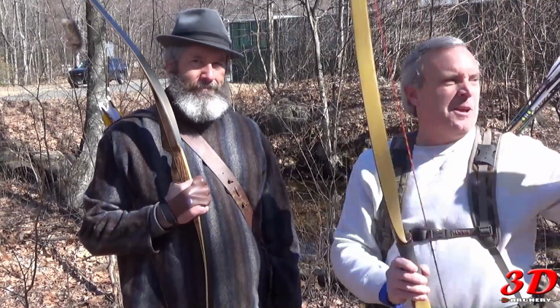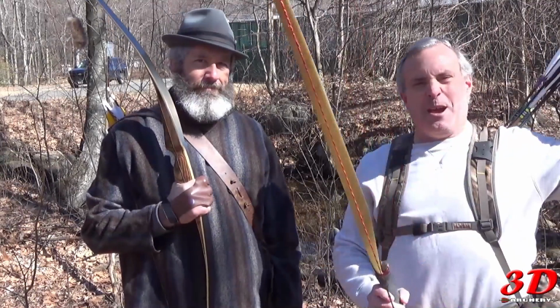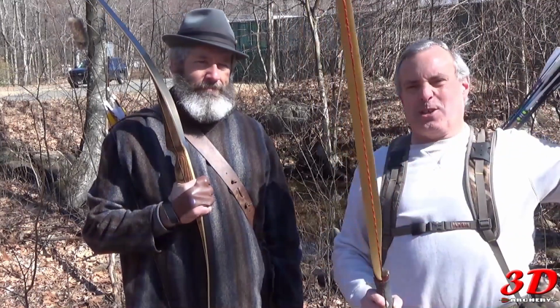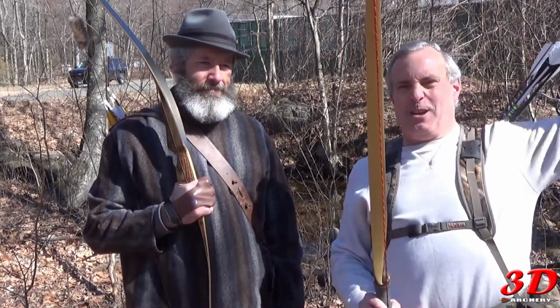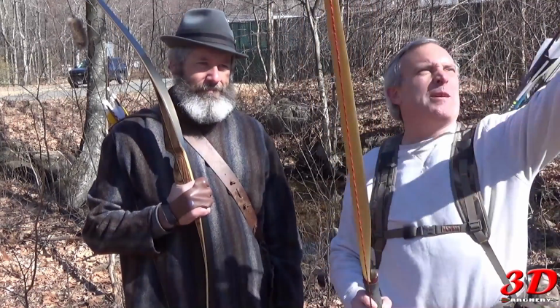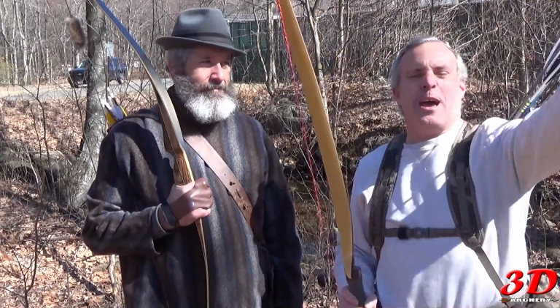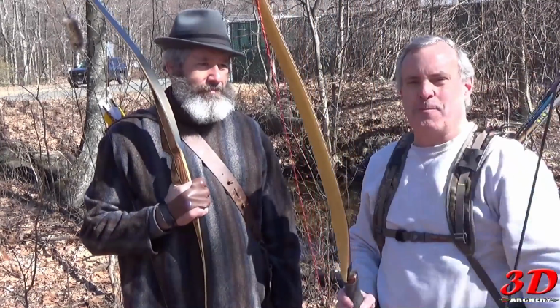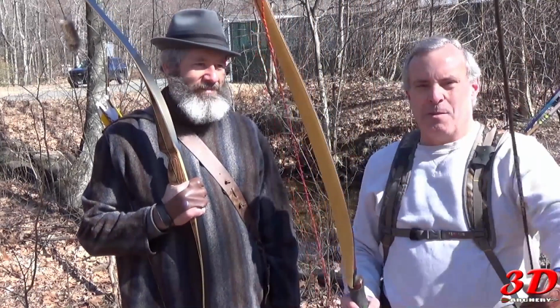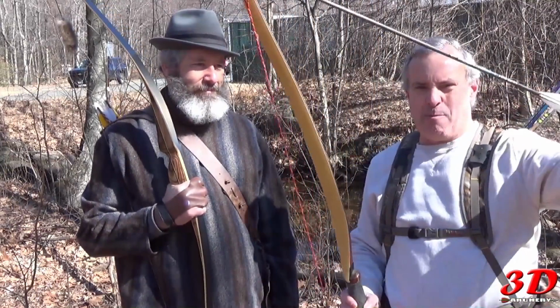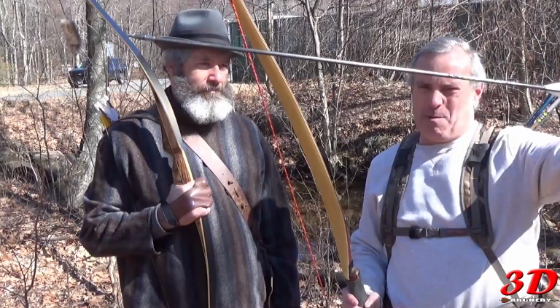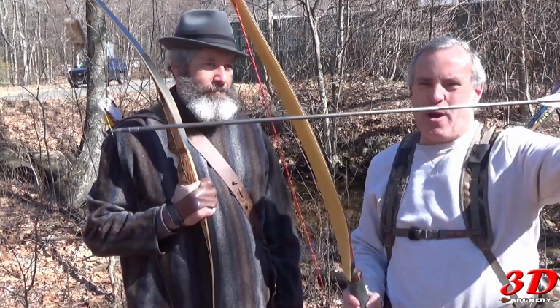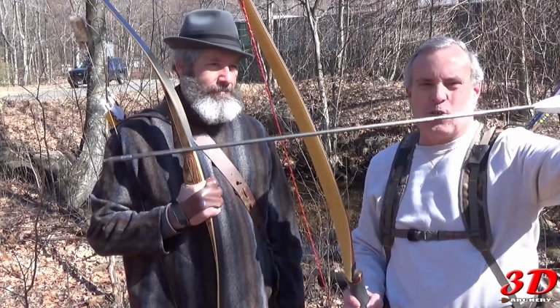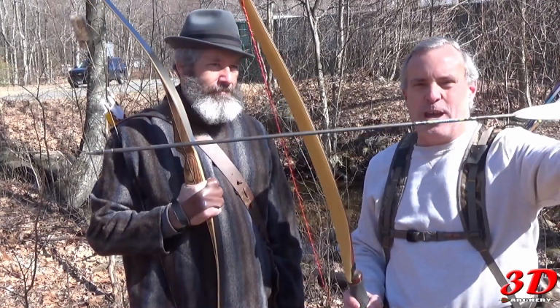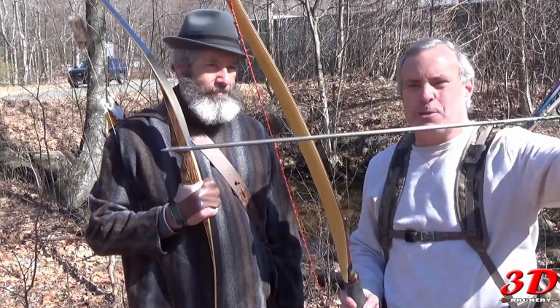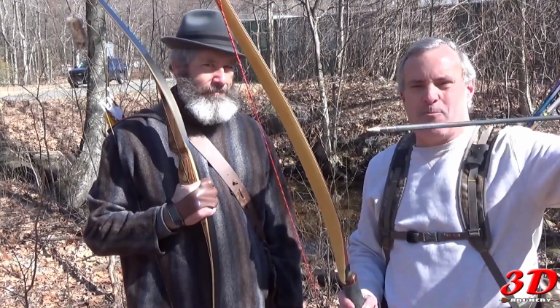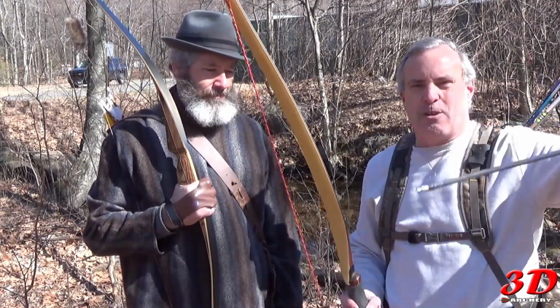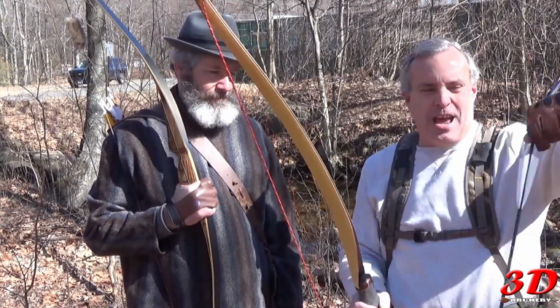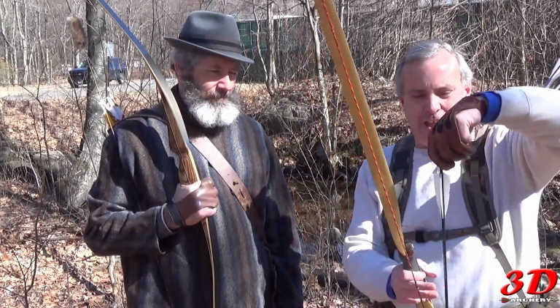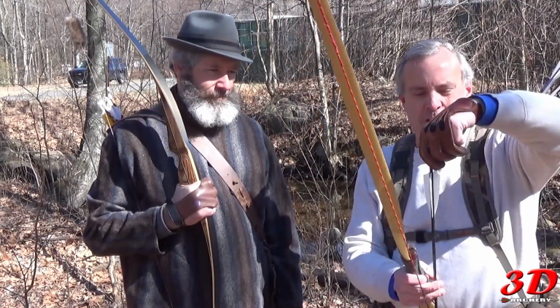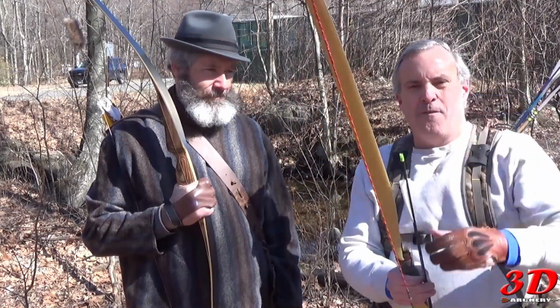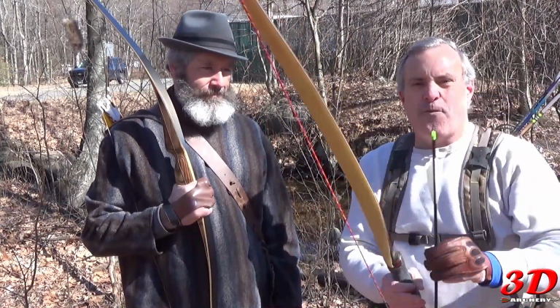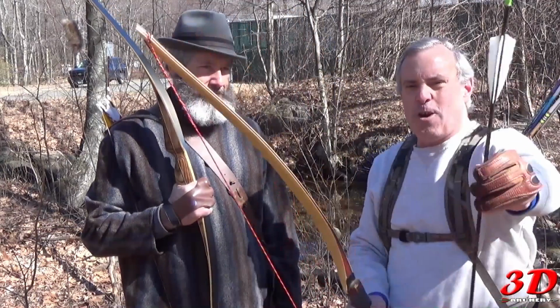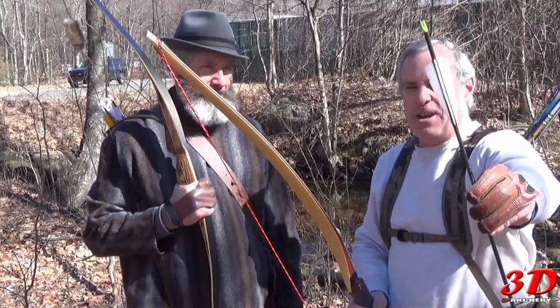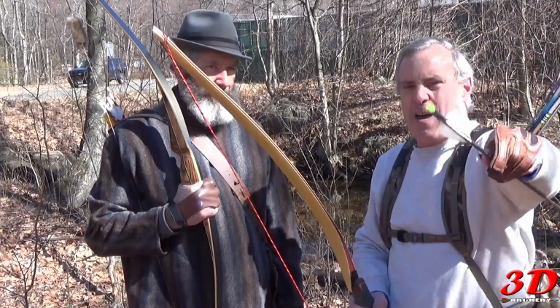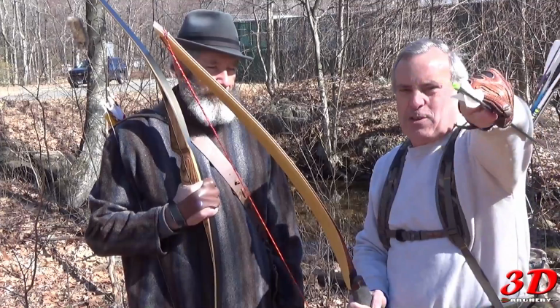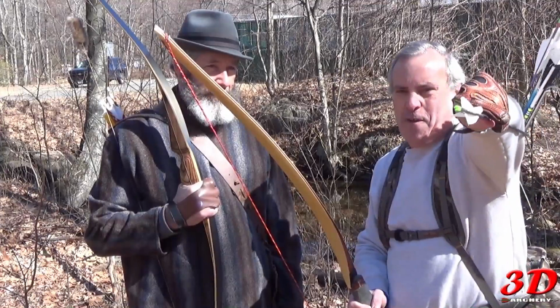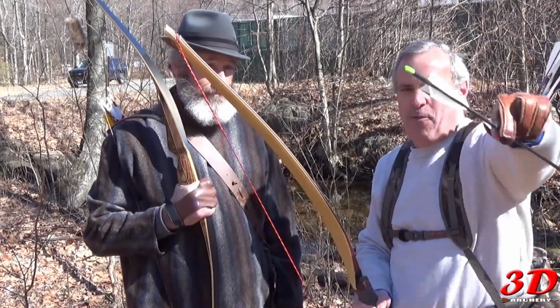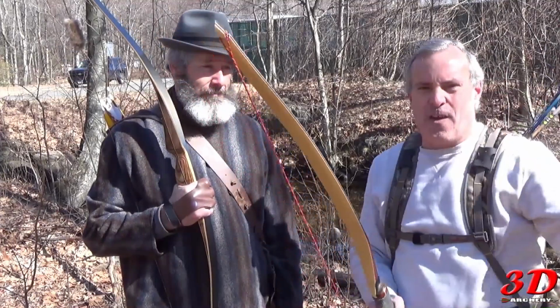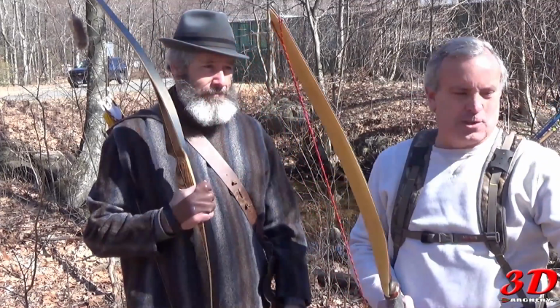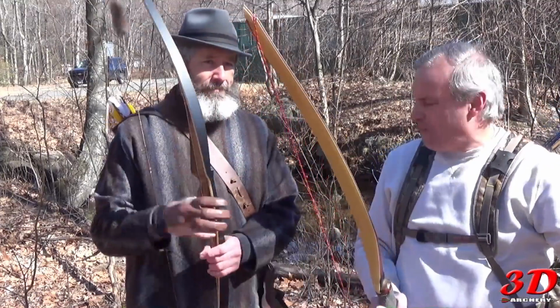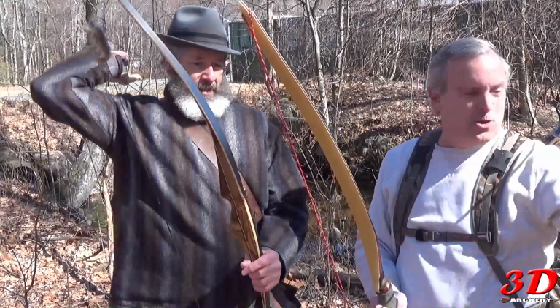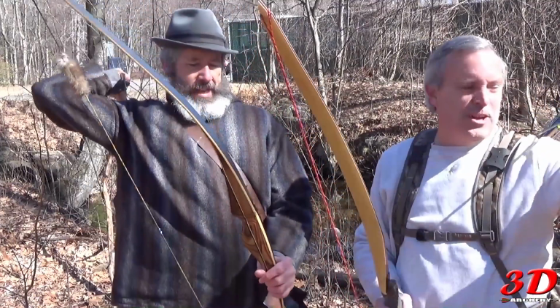My arrows today are a mixed match, but primarily my Predator 2, 800 spine, 100 grain head, 4 inch feathers with 4 feathers. Jeff, what are you shooting today?